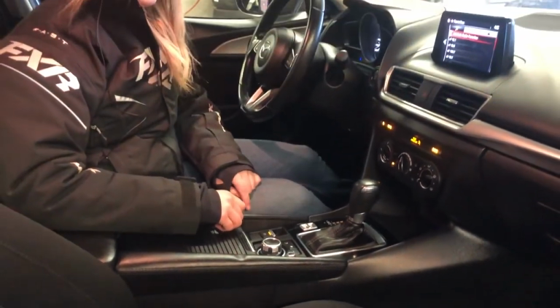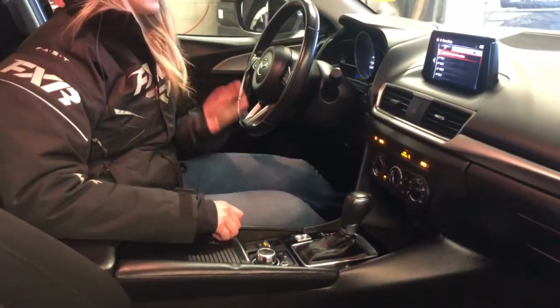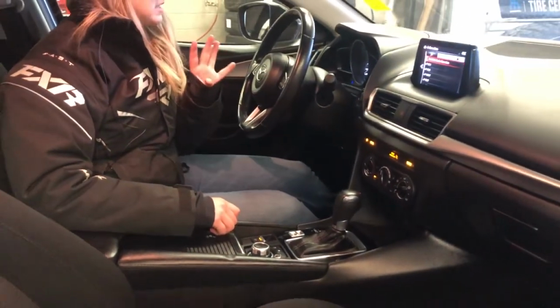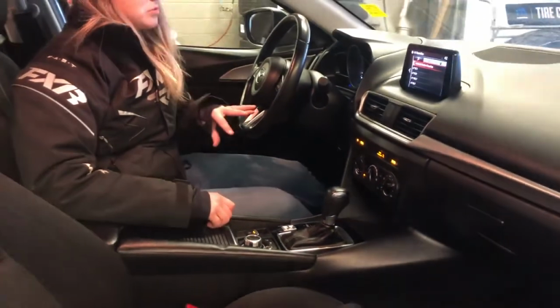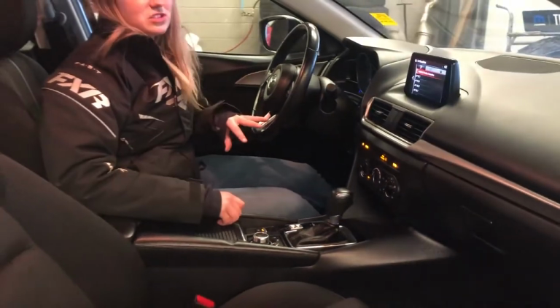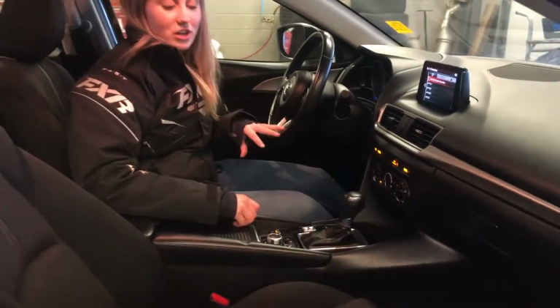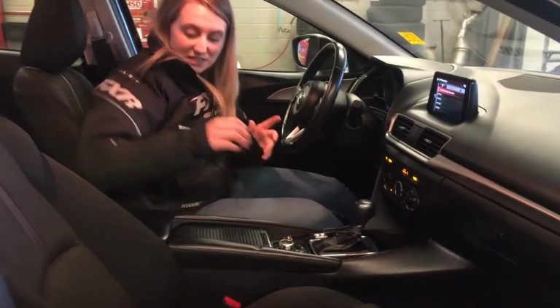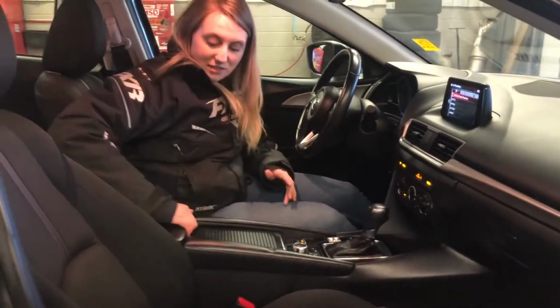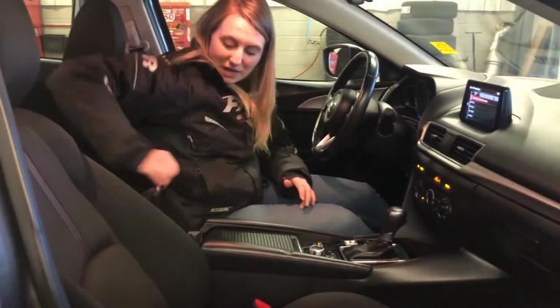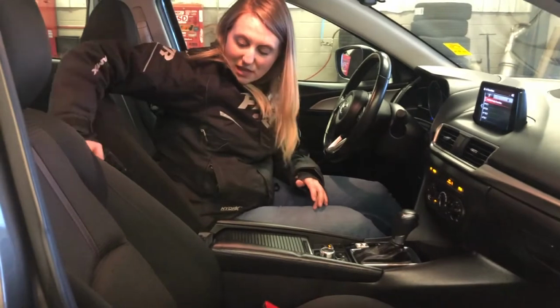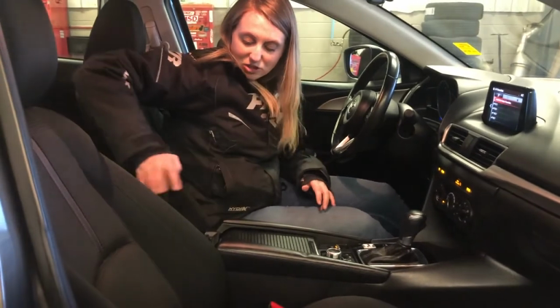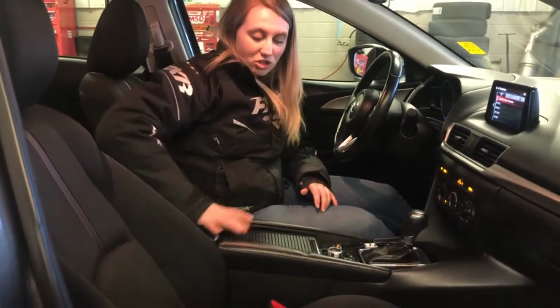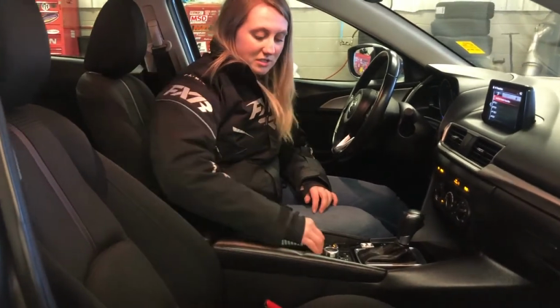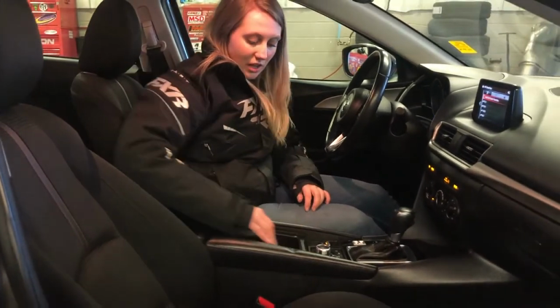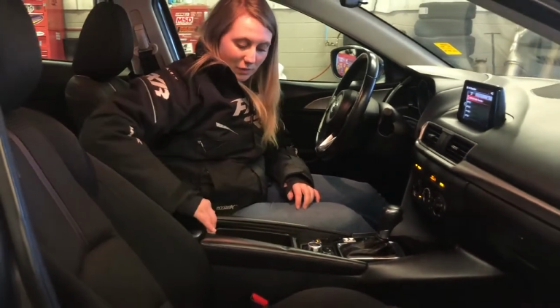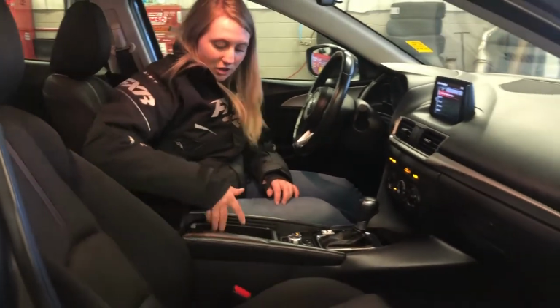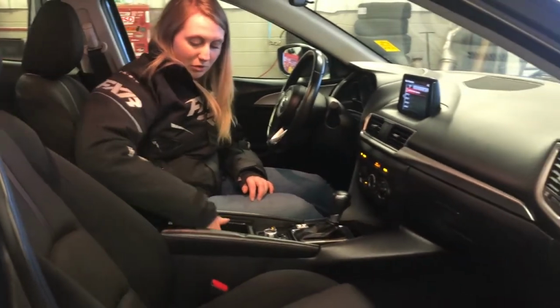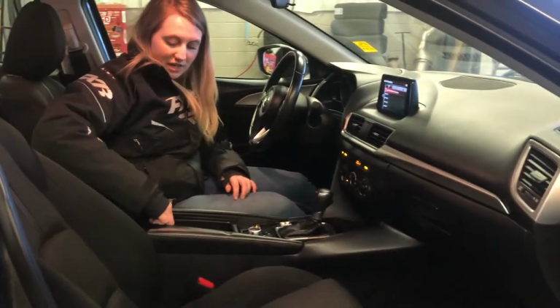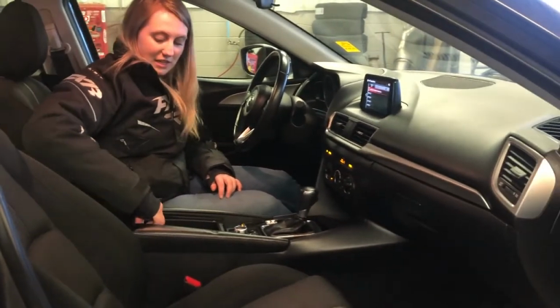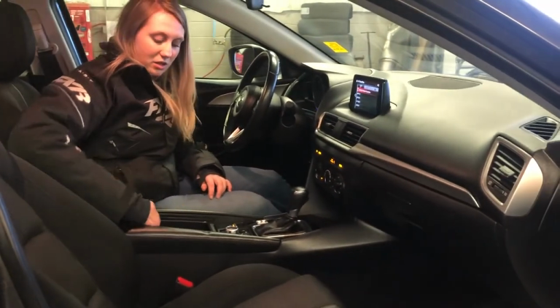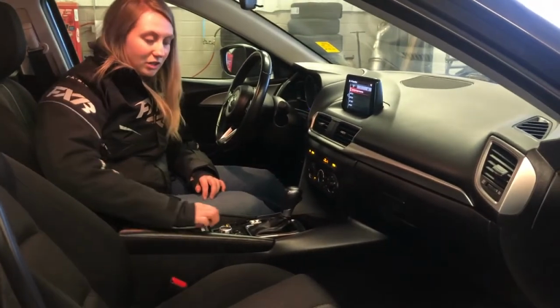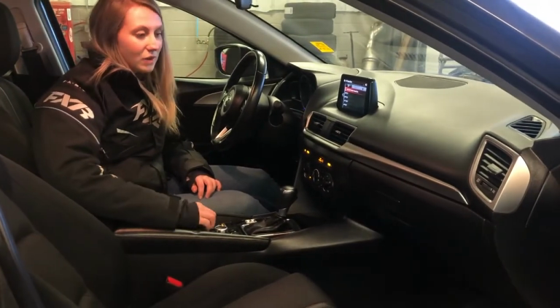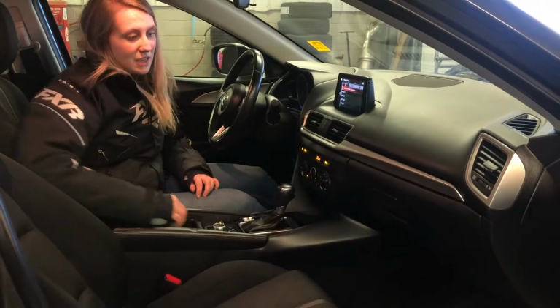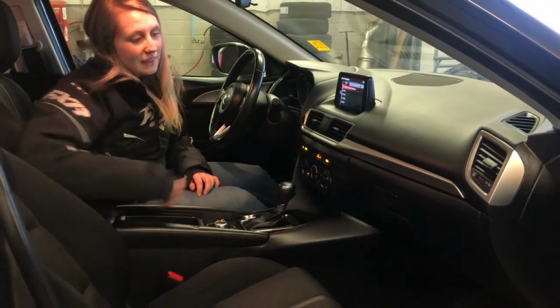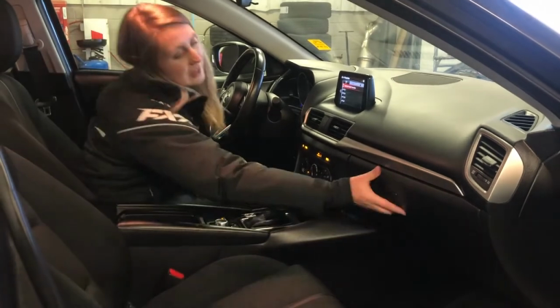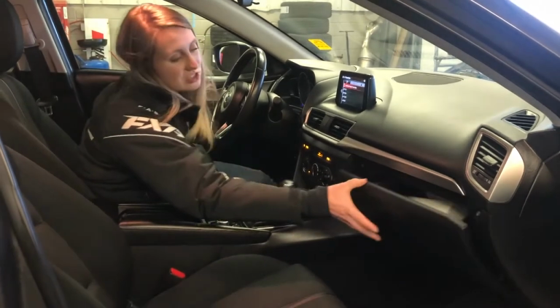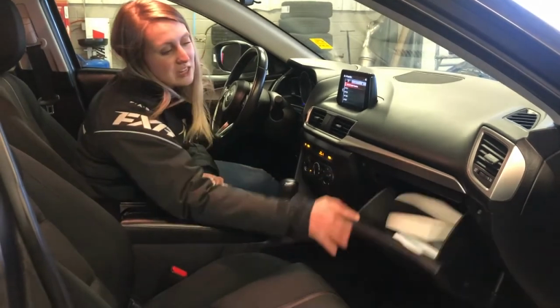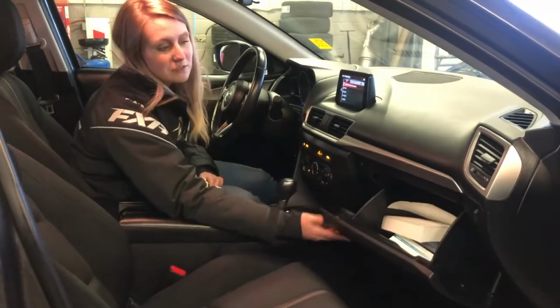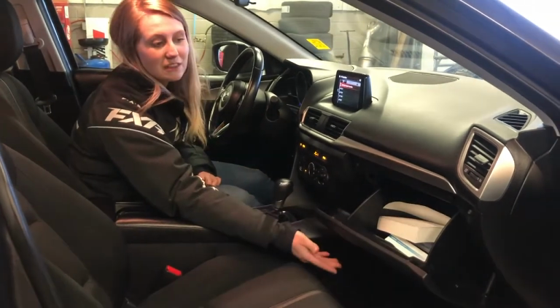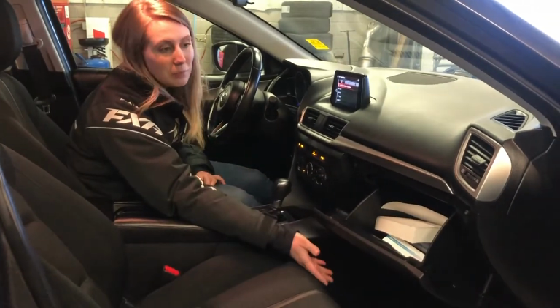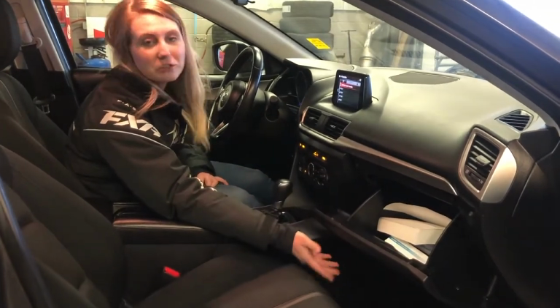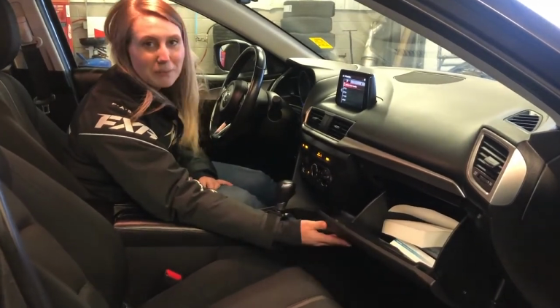This one is a push-button start, and tons of space in your center console, as well as your cup holders — it has a nice little cover to it. And then it also has tons of space in the glove box.